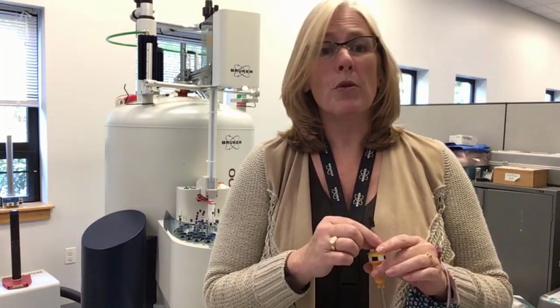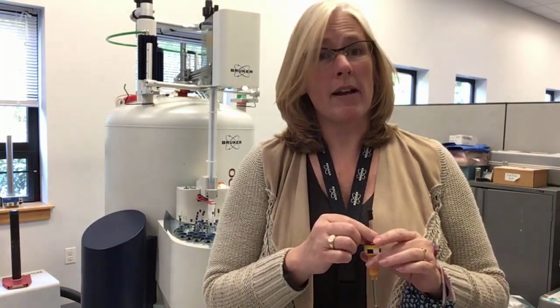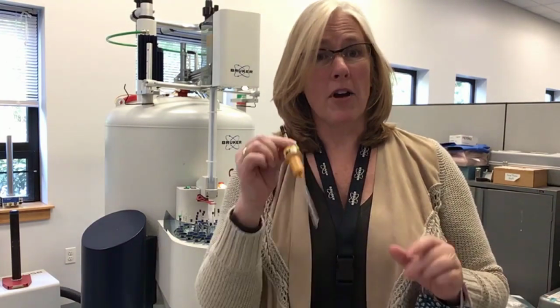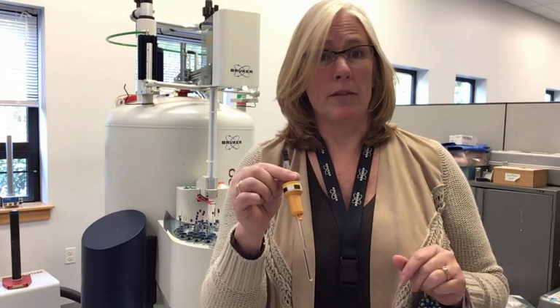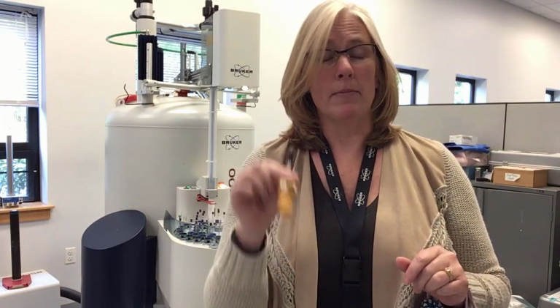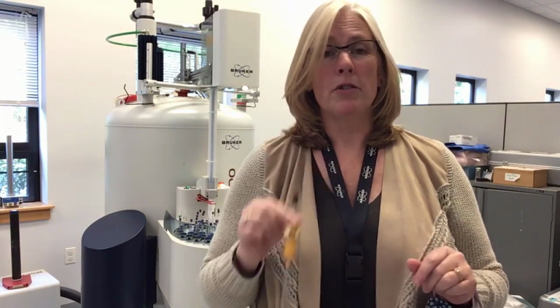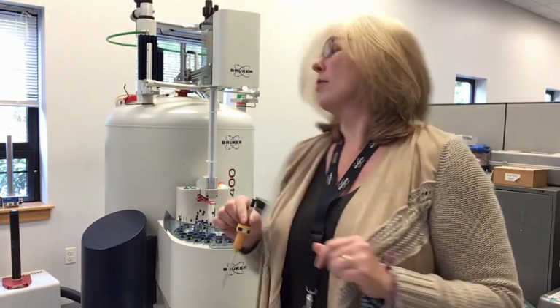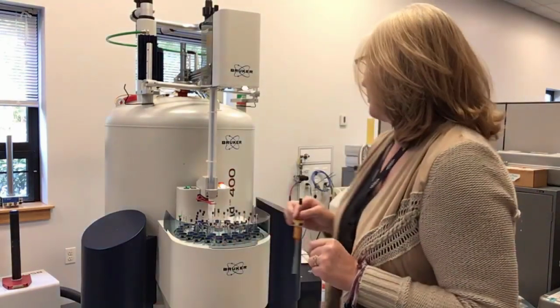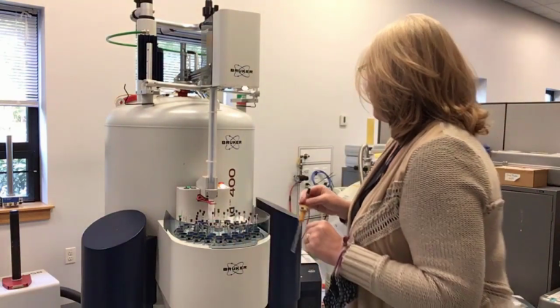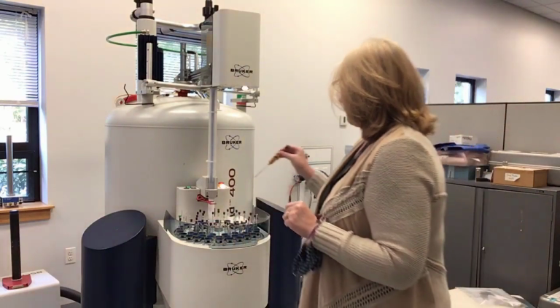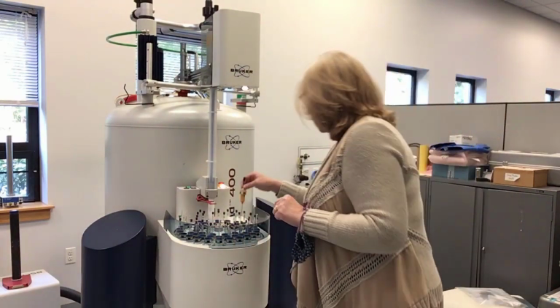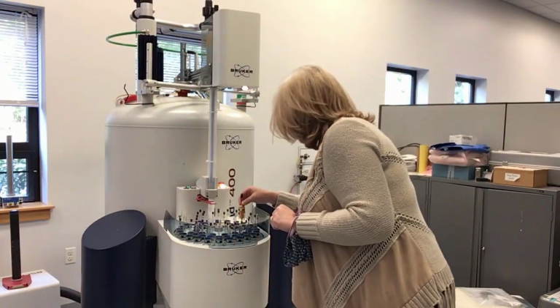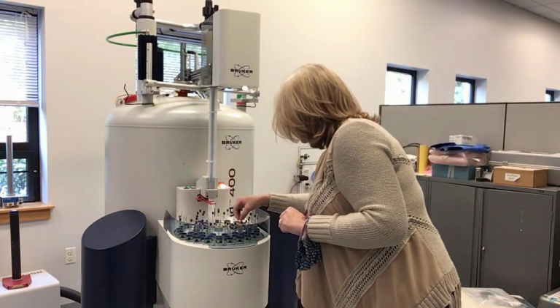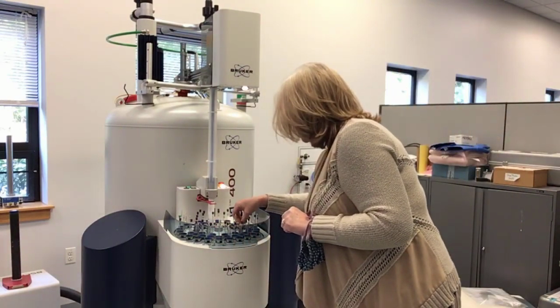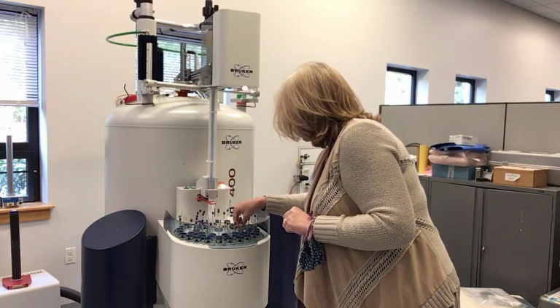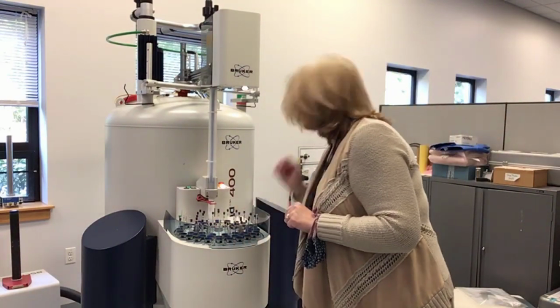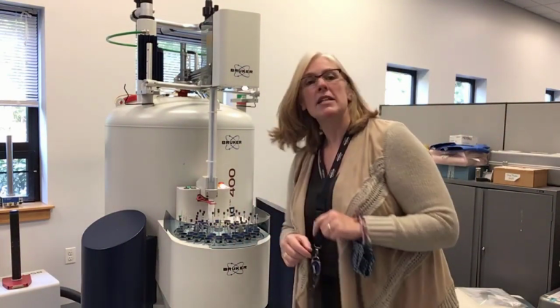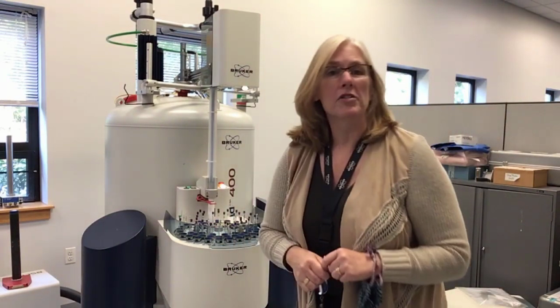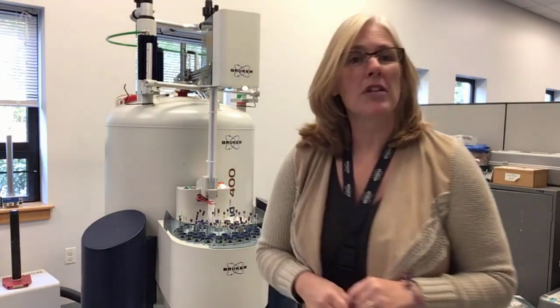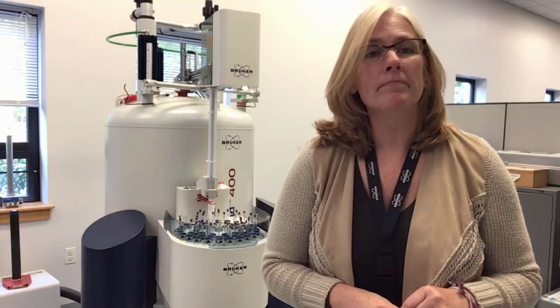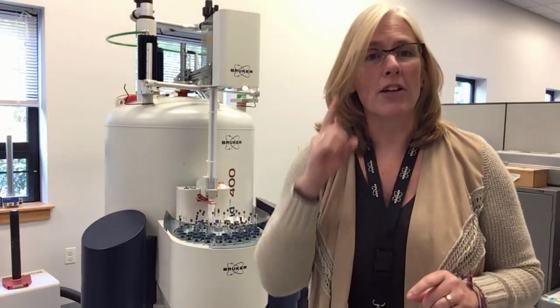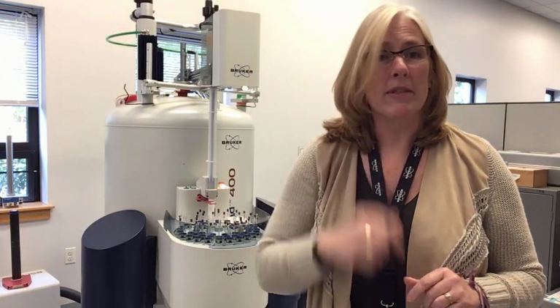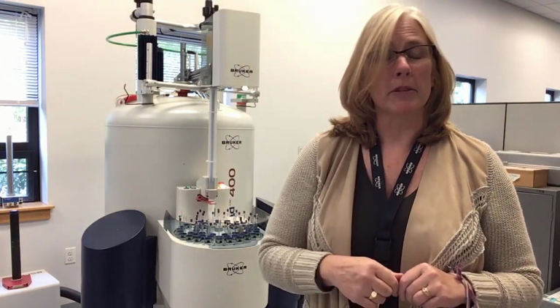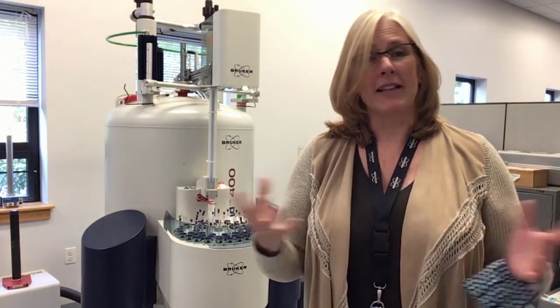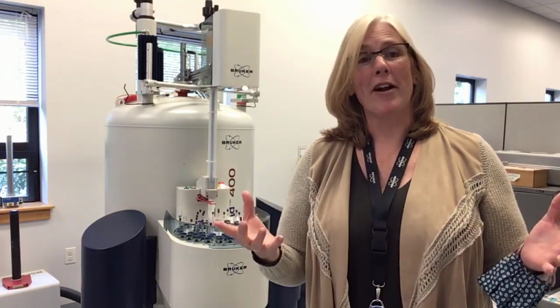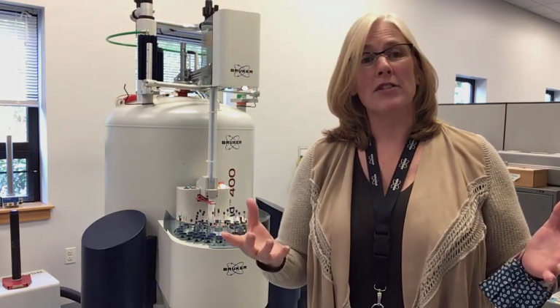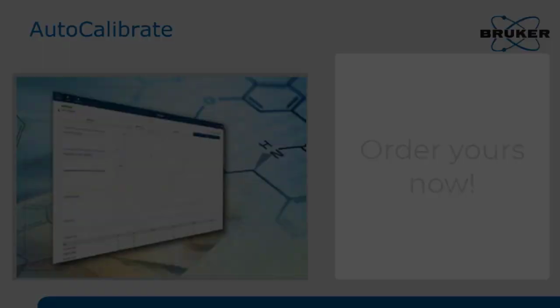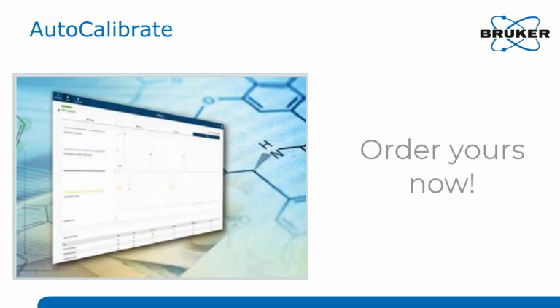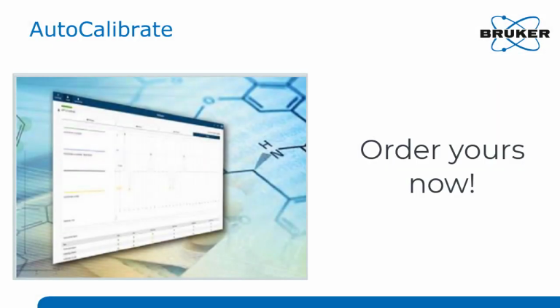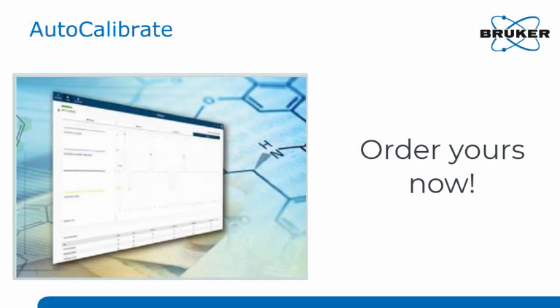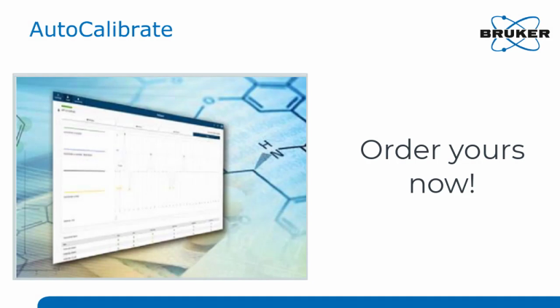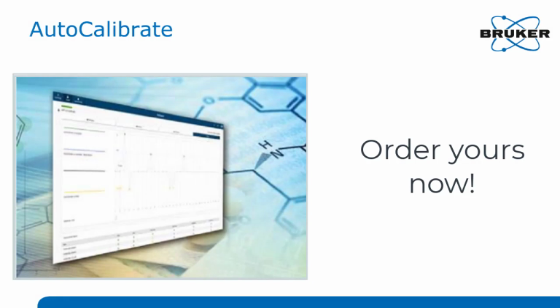In order to set up the AutoCalibrate sample, you take your AutoCalibrate sample, you find a position that is empty on your sample changer, and you remember that number. And that's really all you have to do. Thank you, guys.